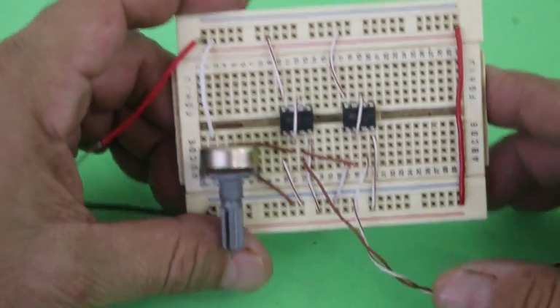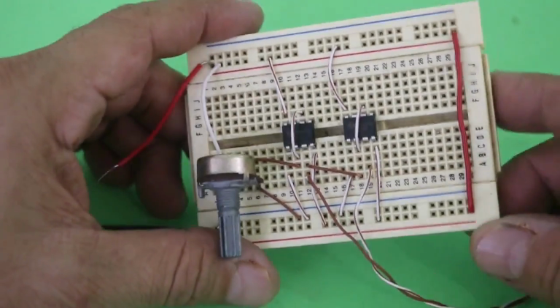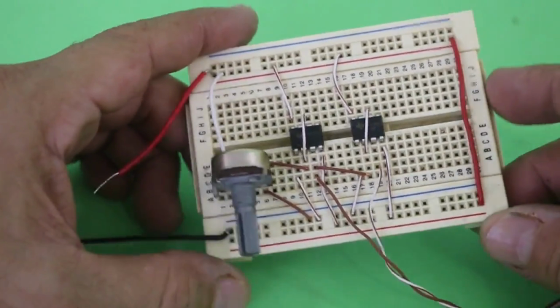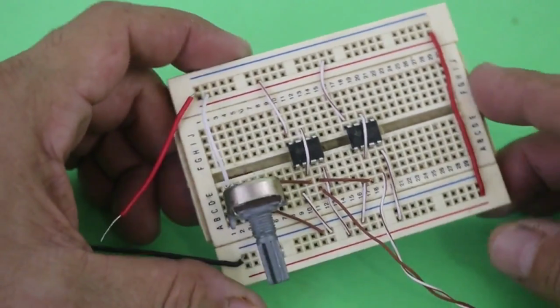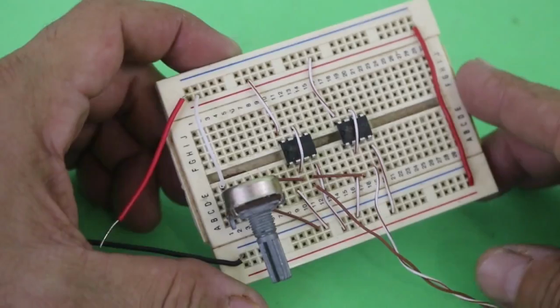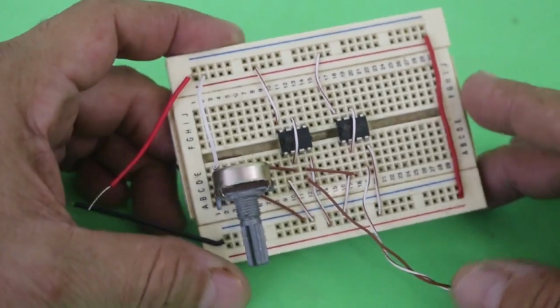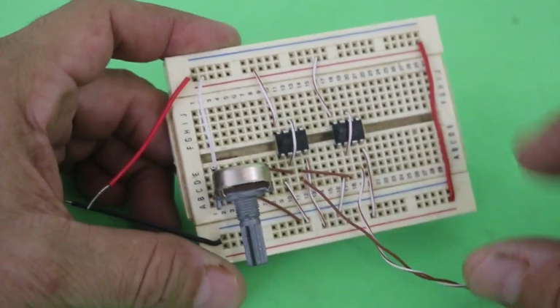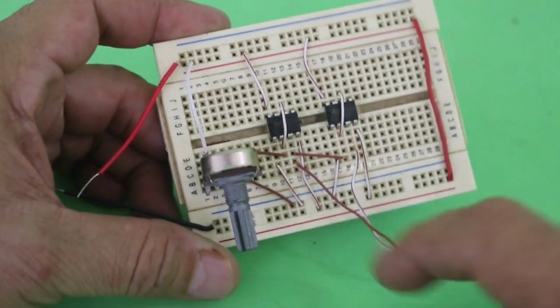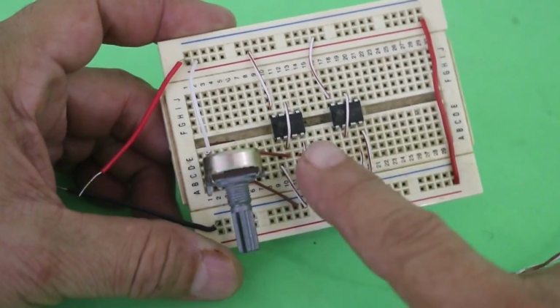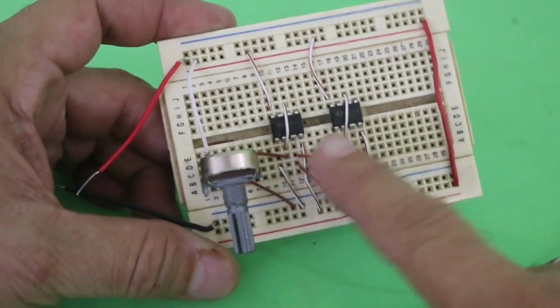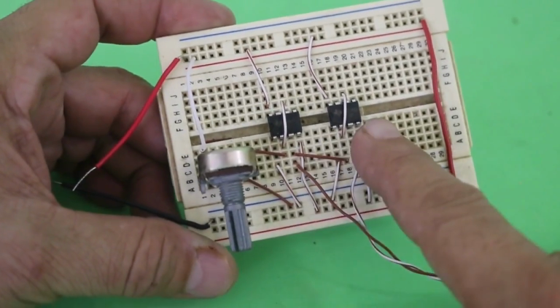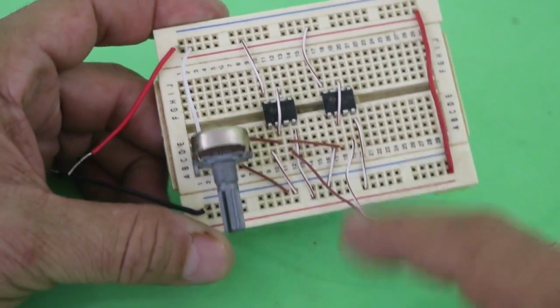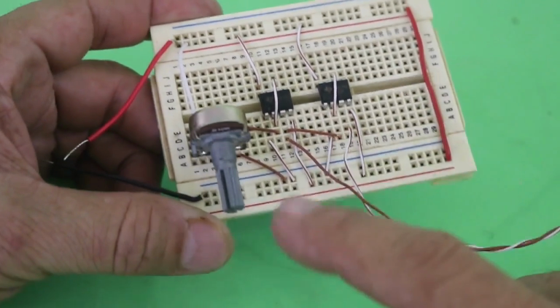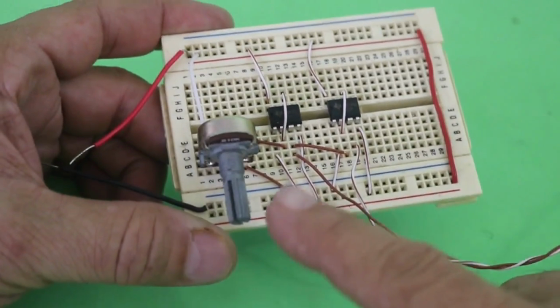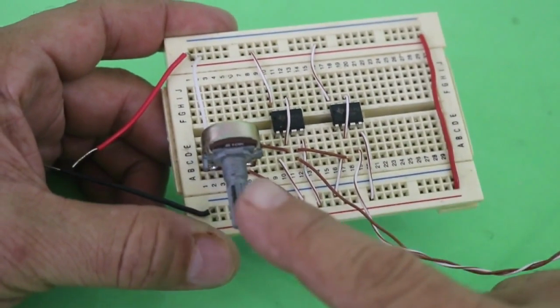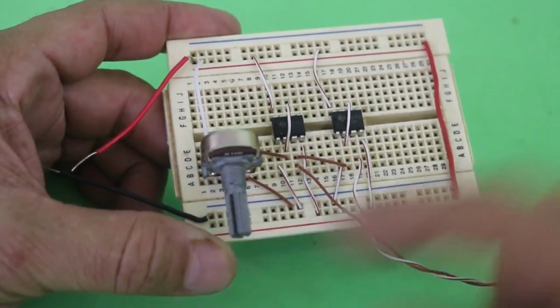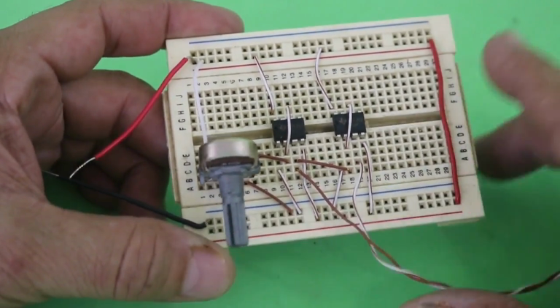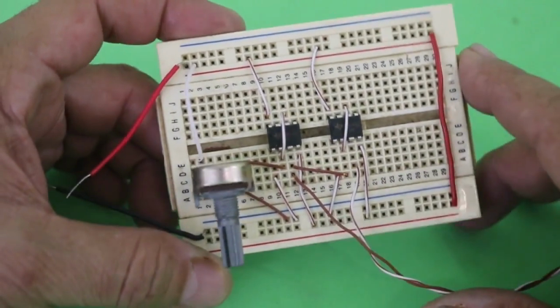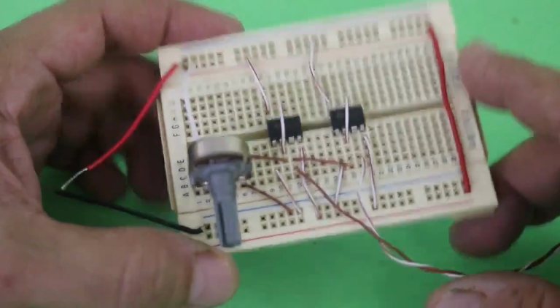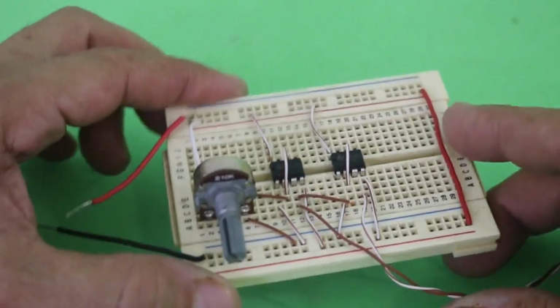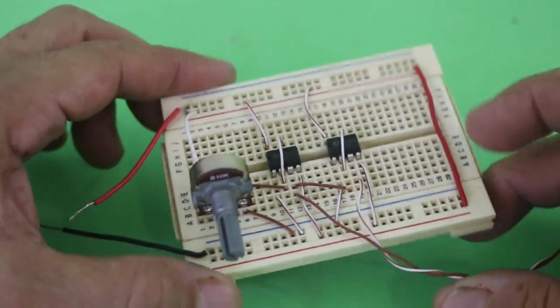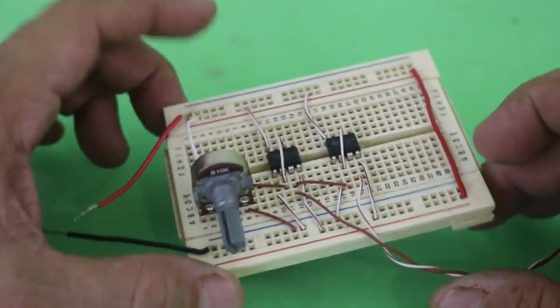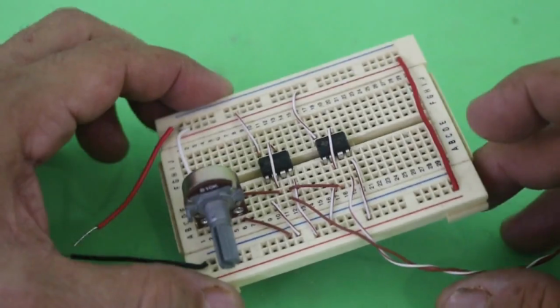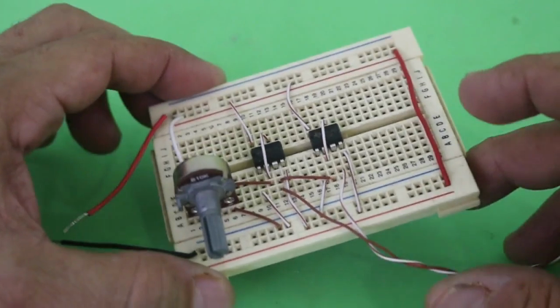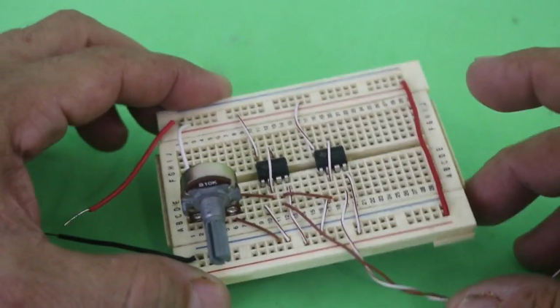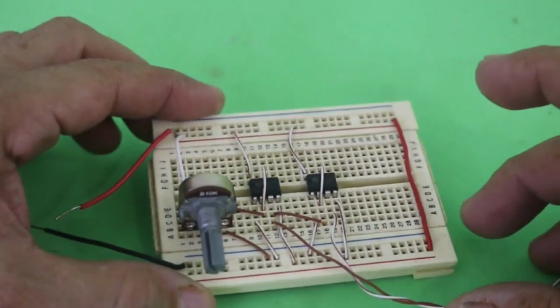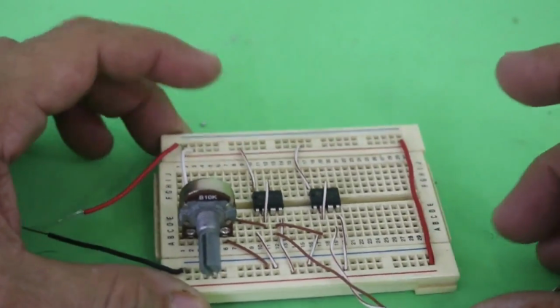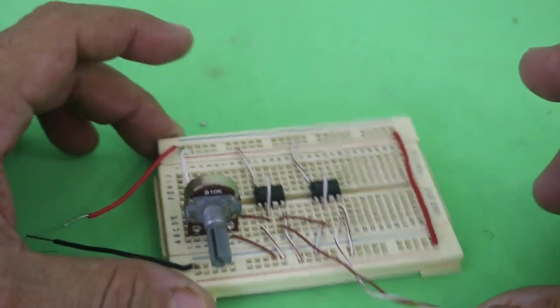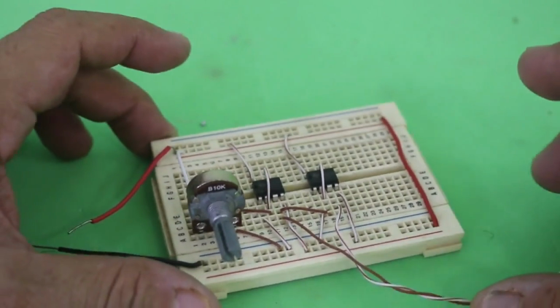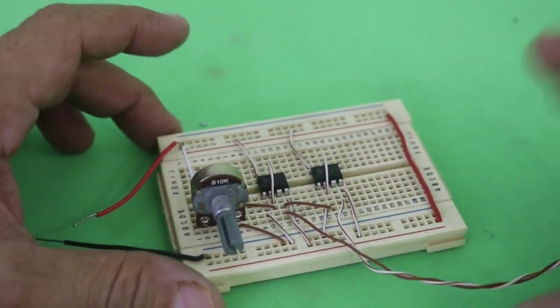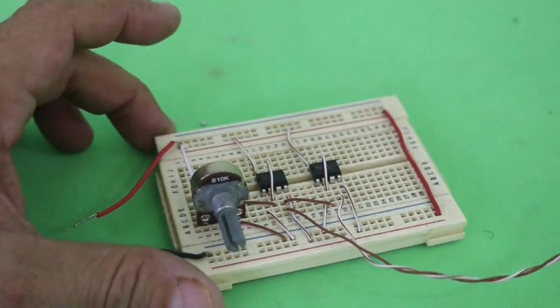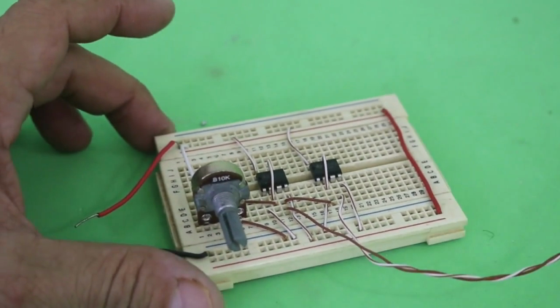Here you can see you only need the two timers and a potentiometer. So let's look at the diagrams to see the connections.